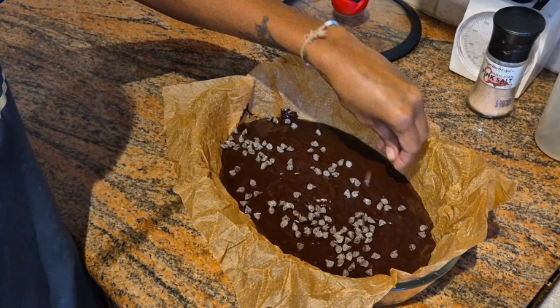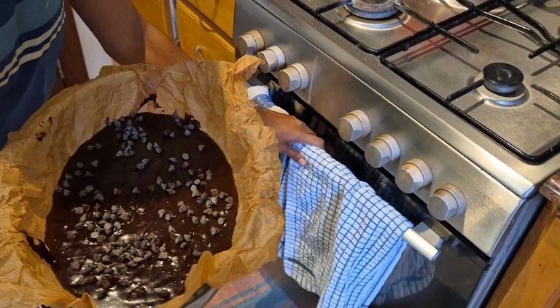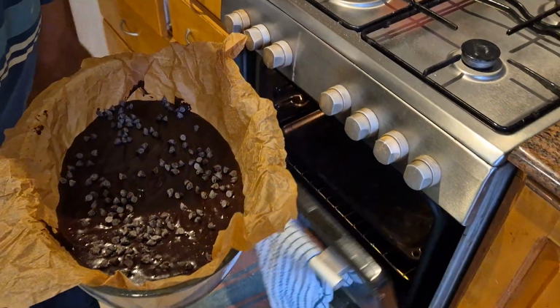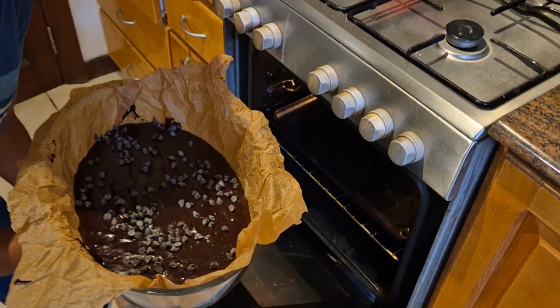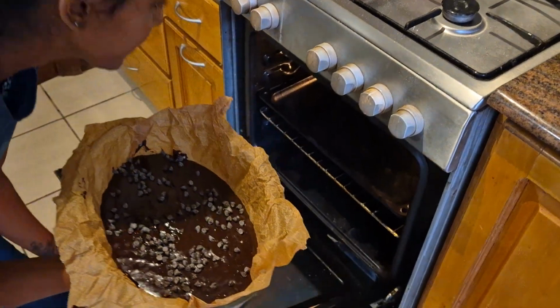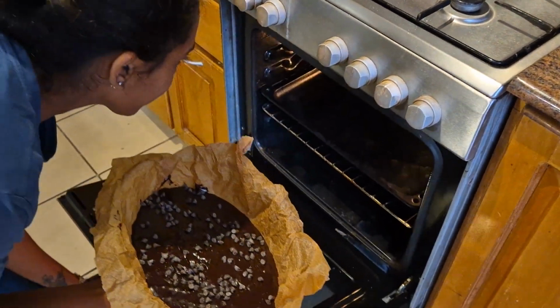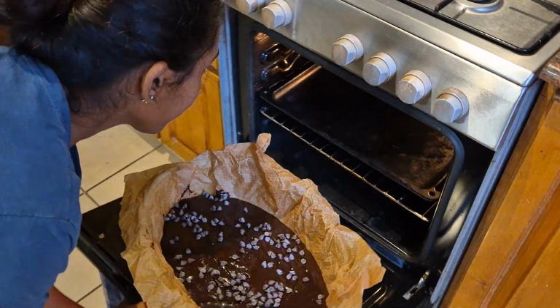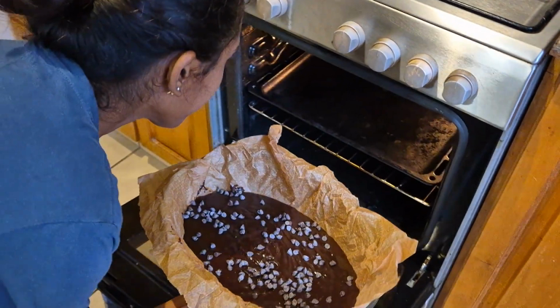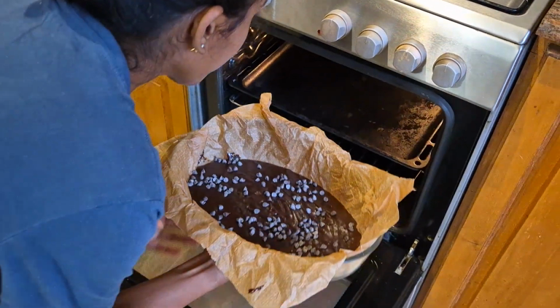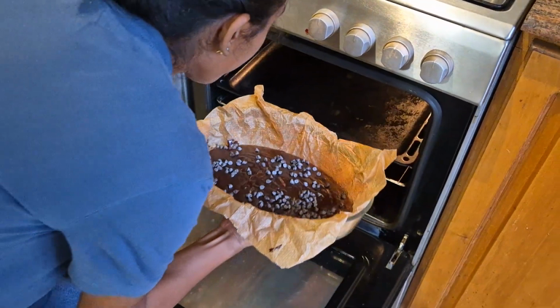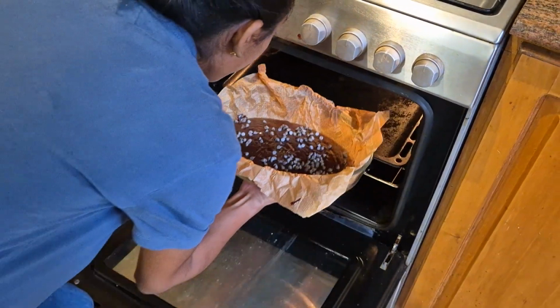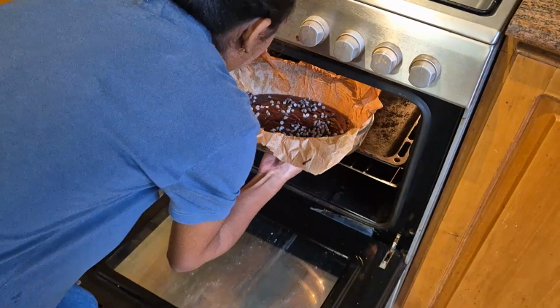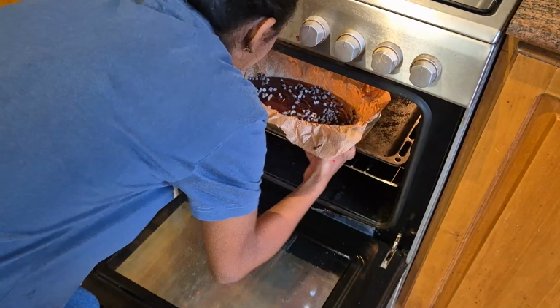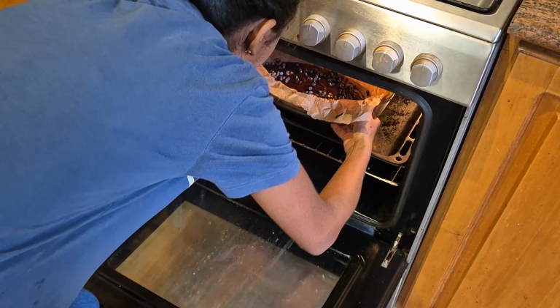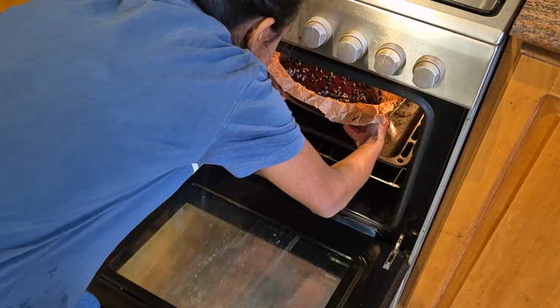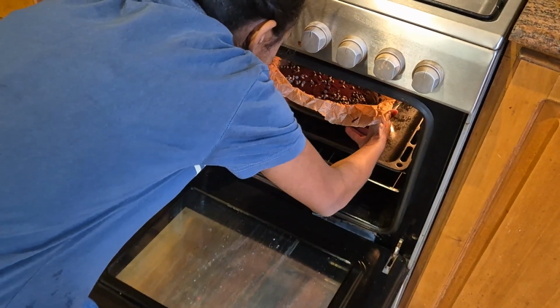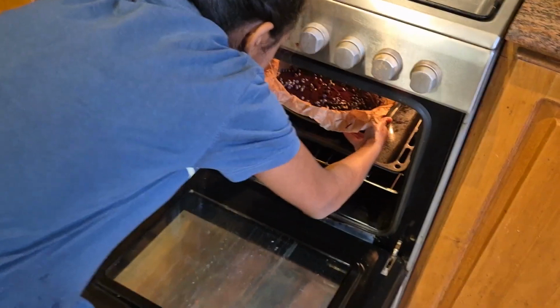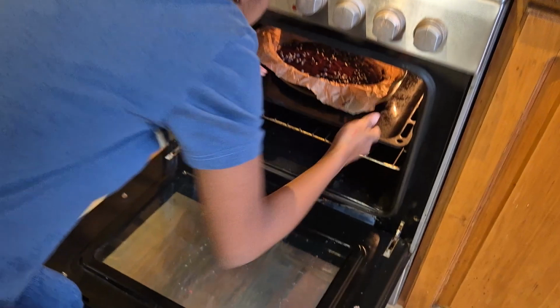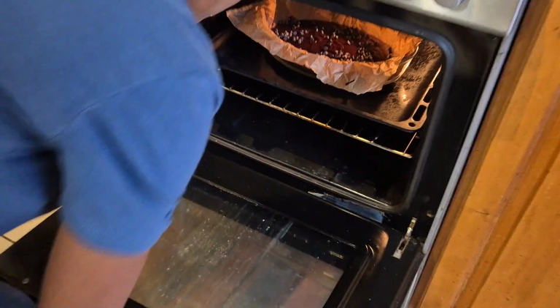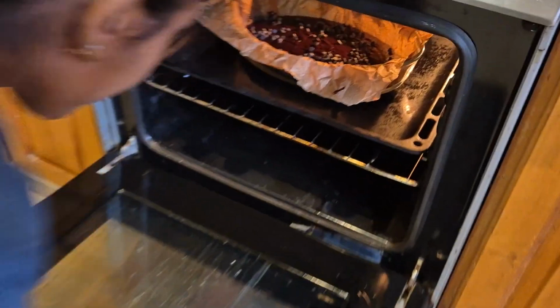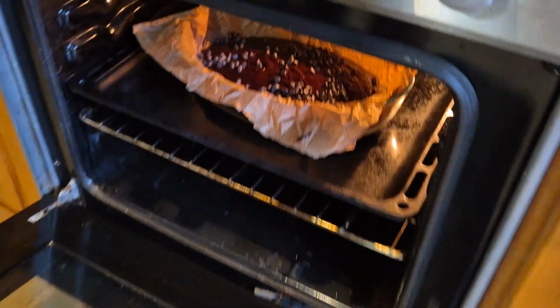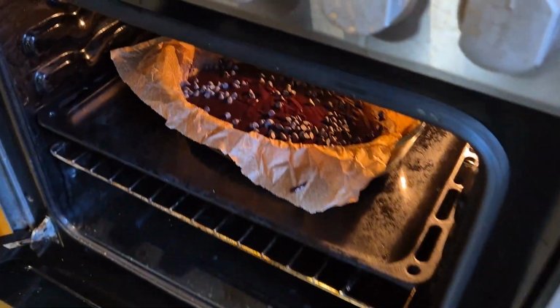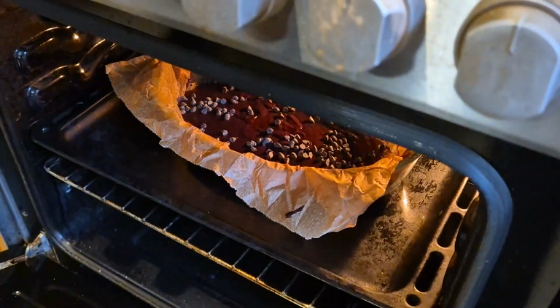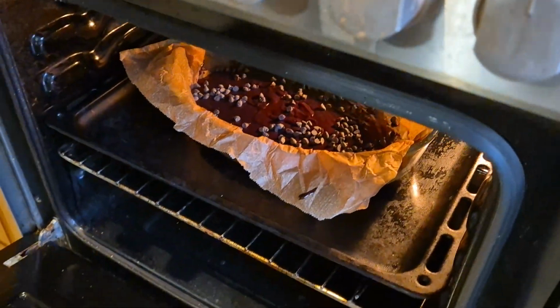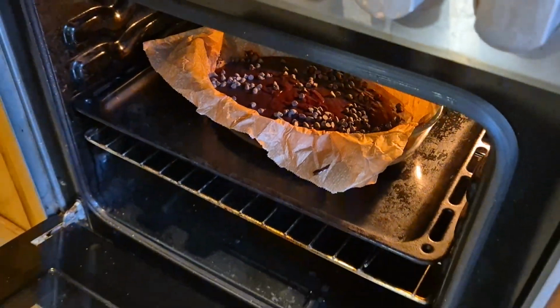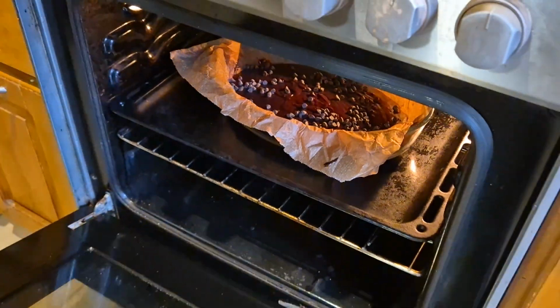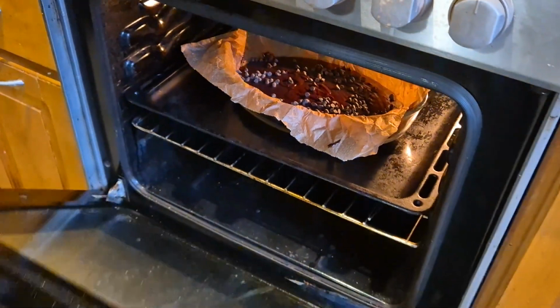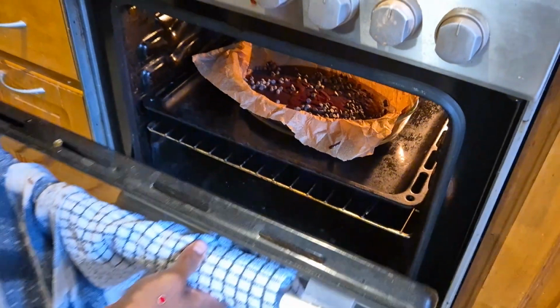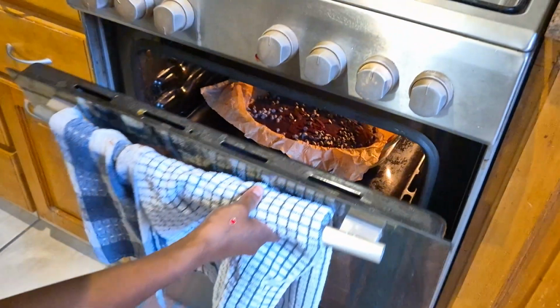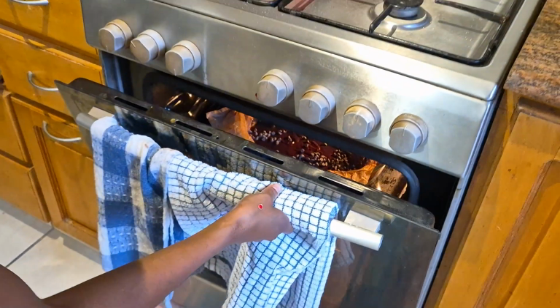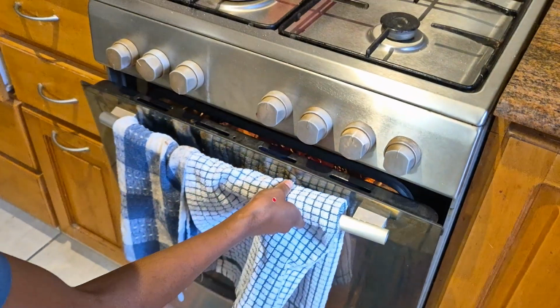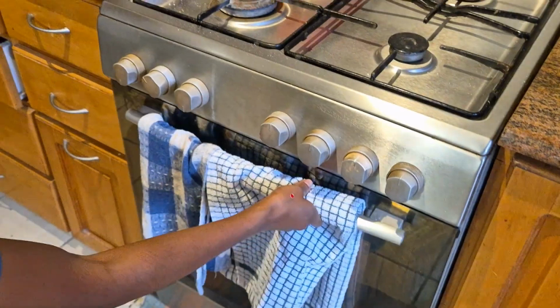Bake for 35 to 42 minutes depending on how fudgy you like them. For super fudgy brownies, bake for less time. For a firmer brownie, bake longer — but make sure it doesn't burn.